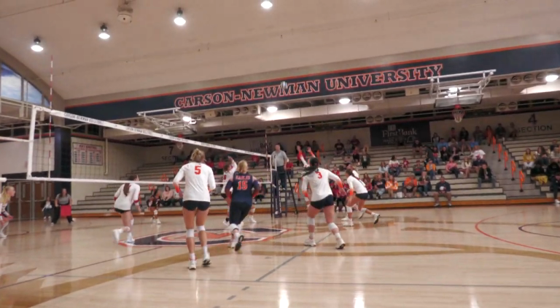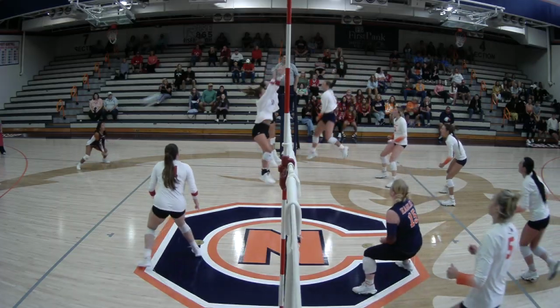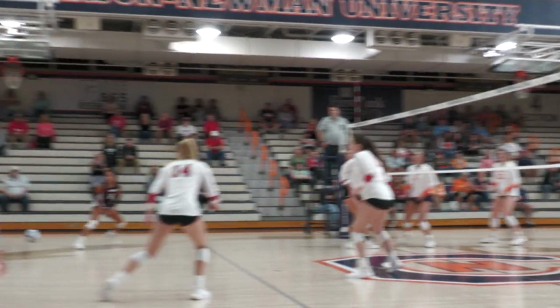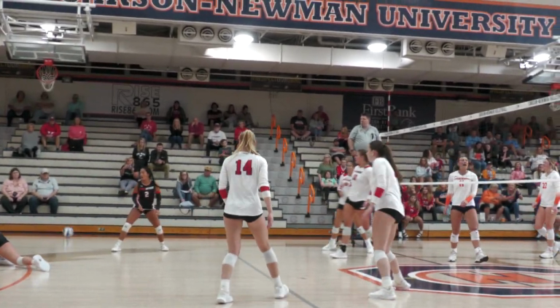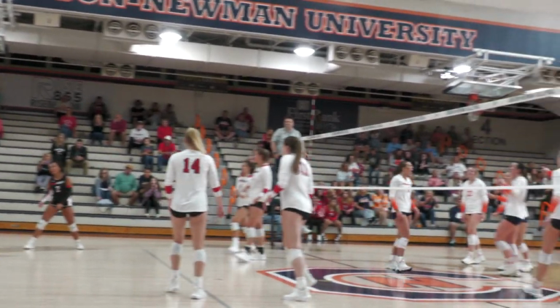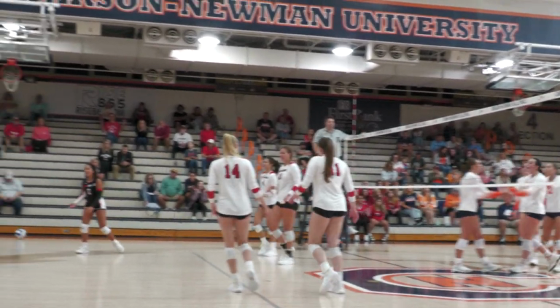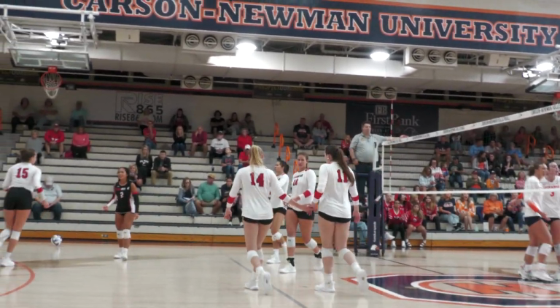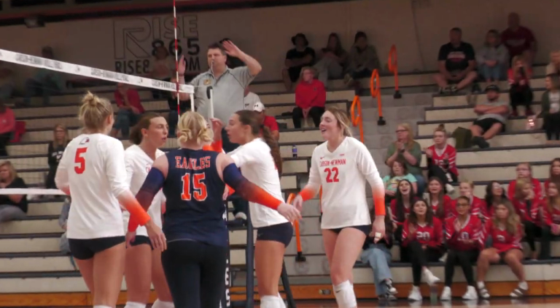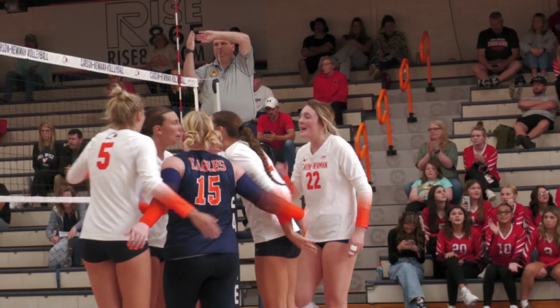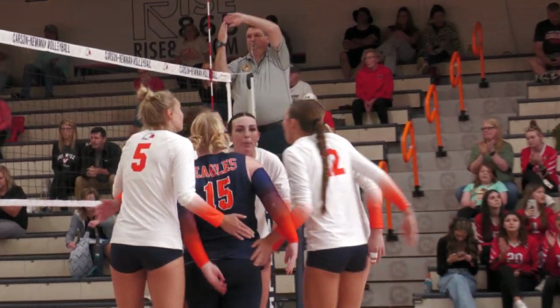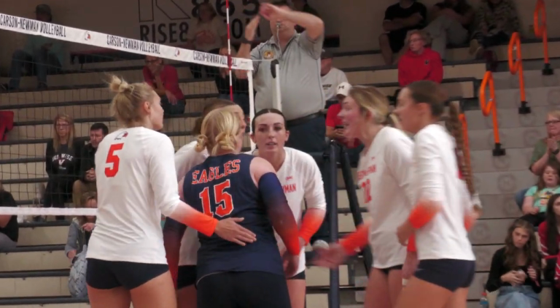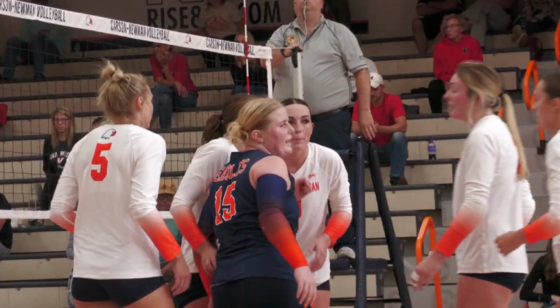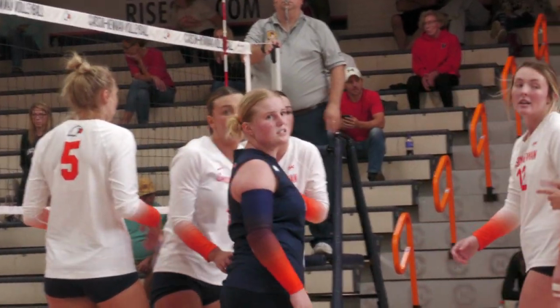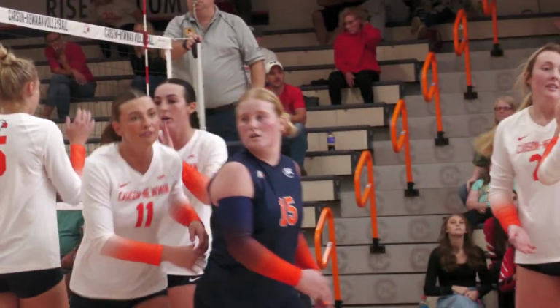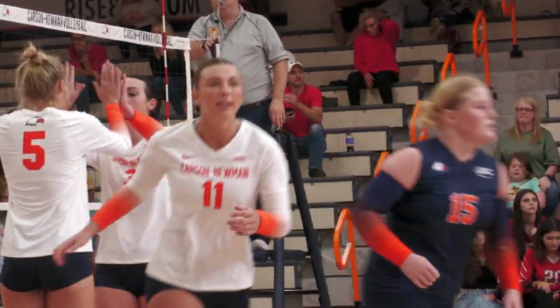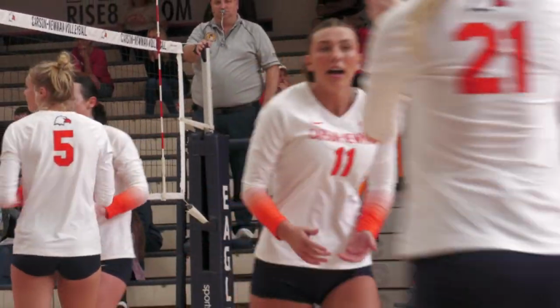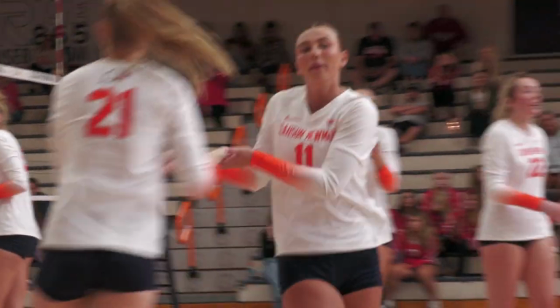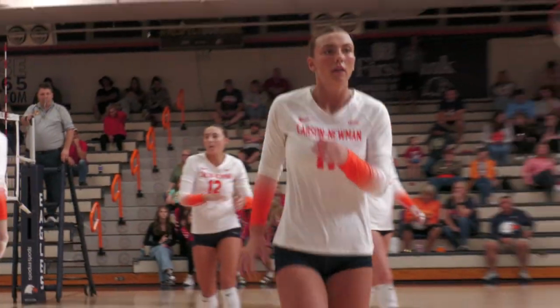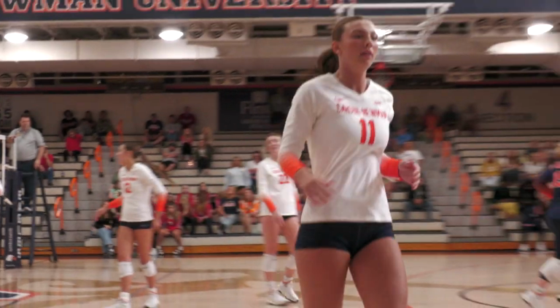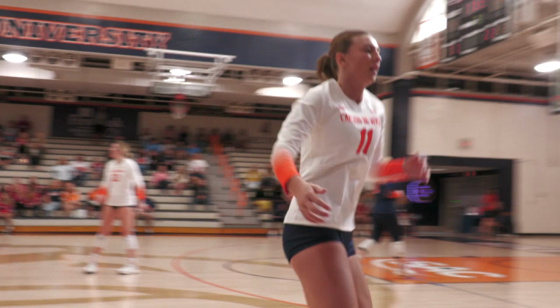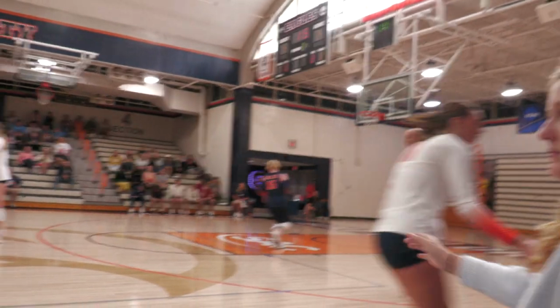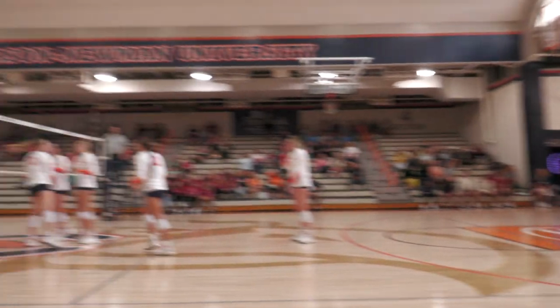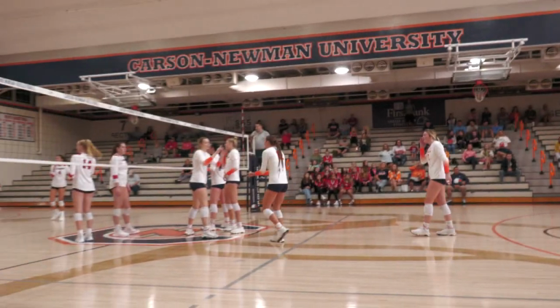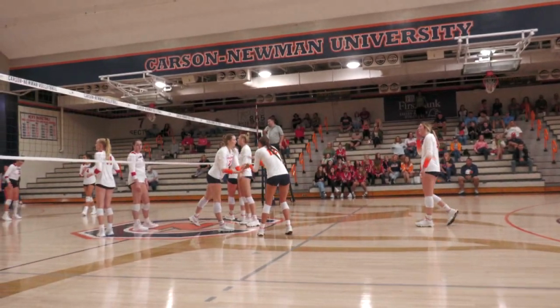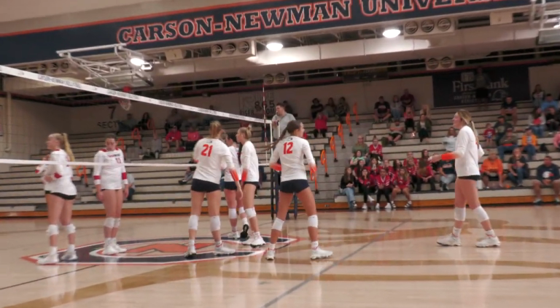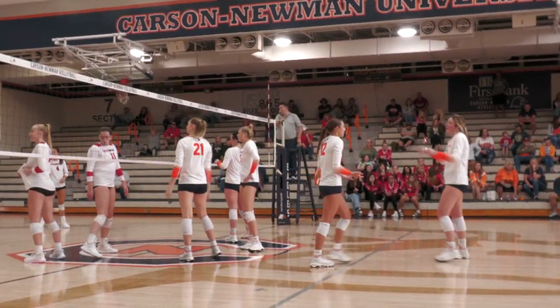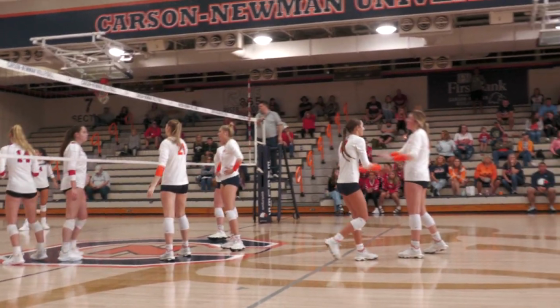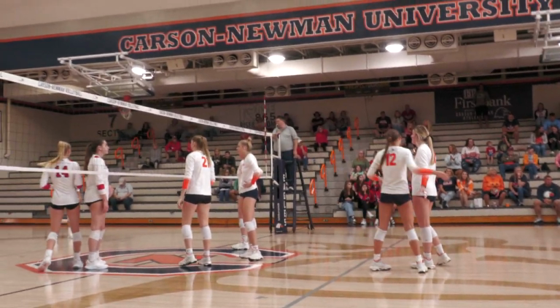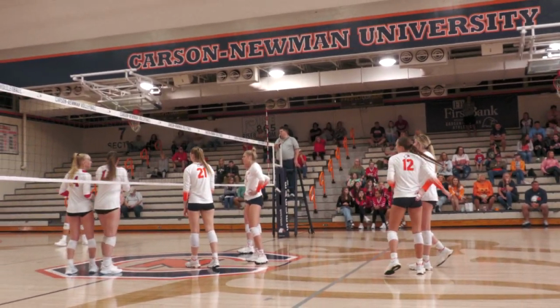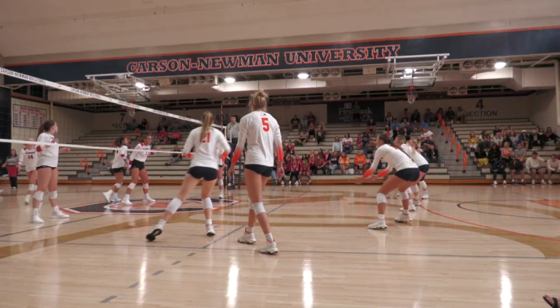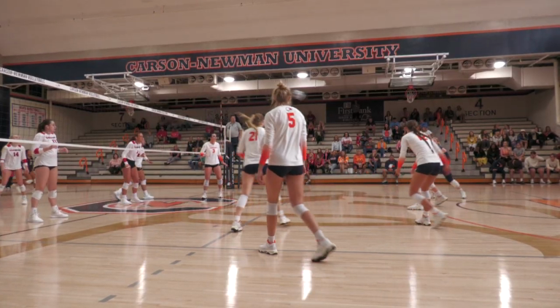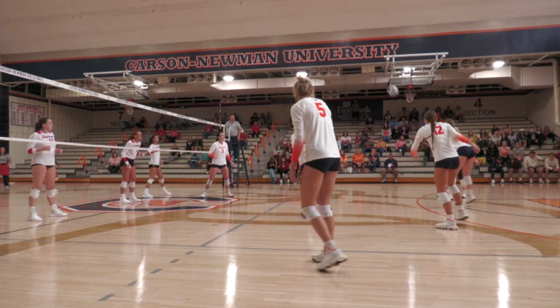Blair Cherry sets up Maddie Hurst far side, and she'll put it down. Point Carson-Newman. Maddie Hurst up to 7 kills. Taylor Kieran will check in — Carson-Newman looking to close it out in the third set.